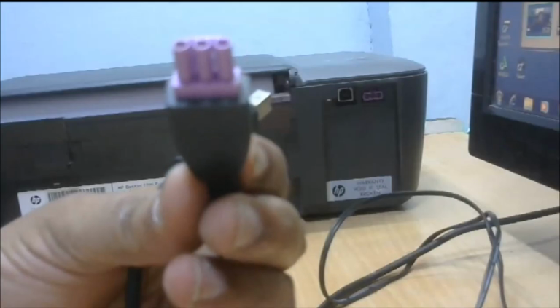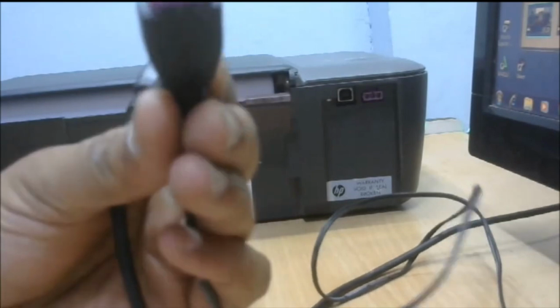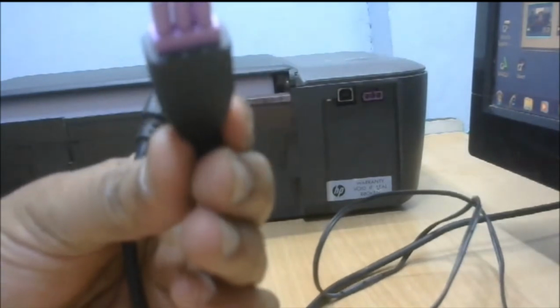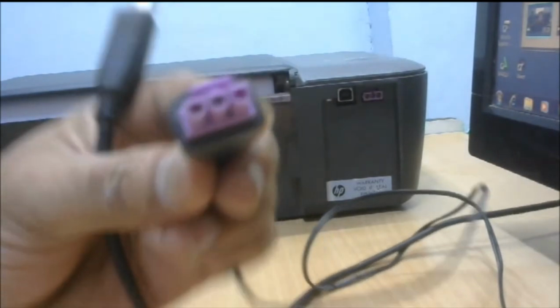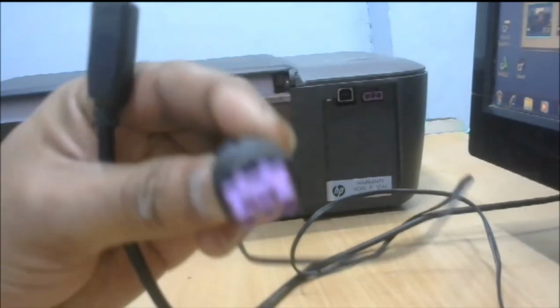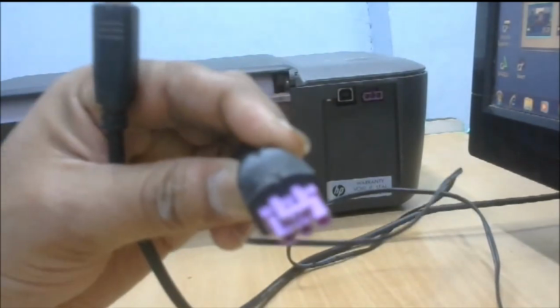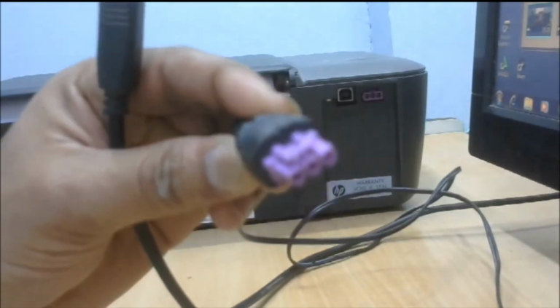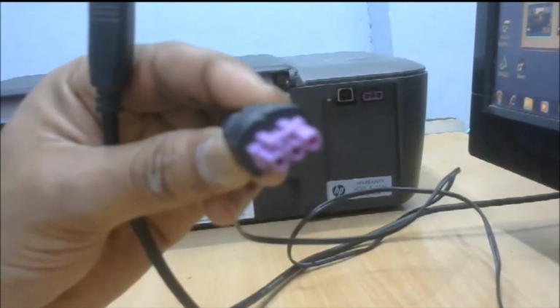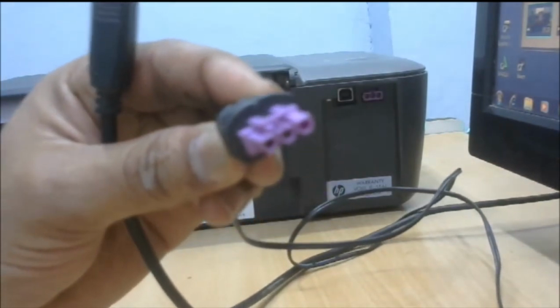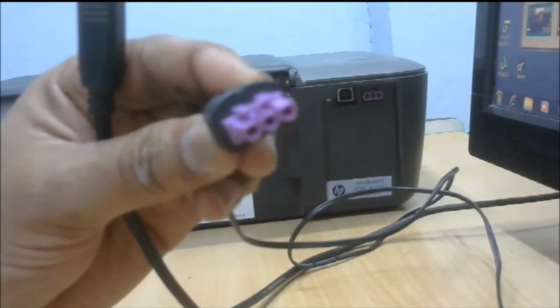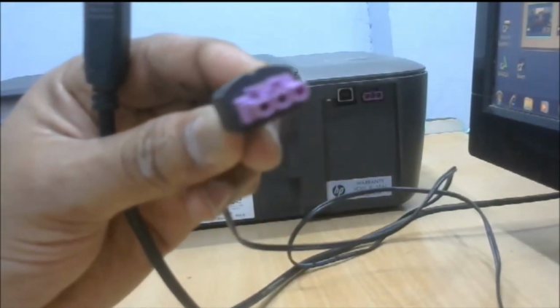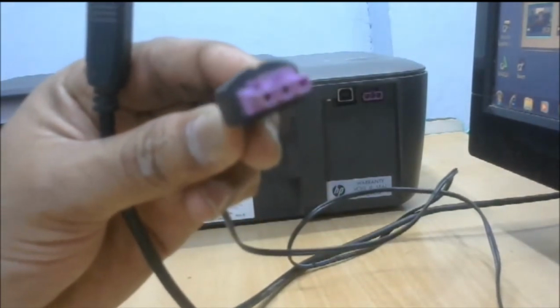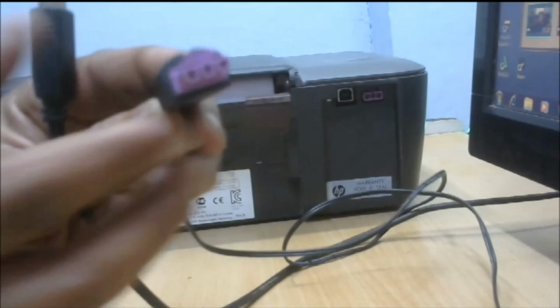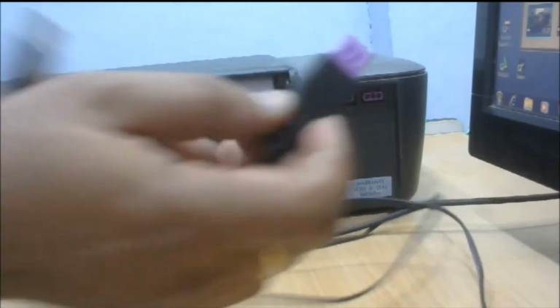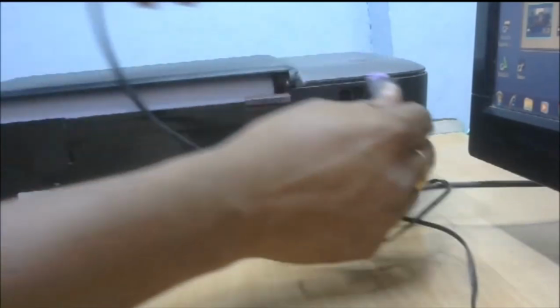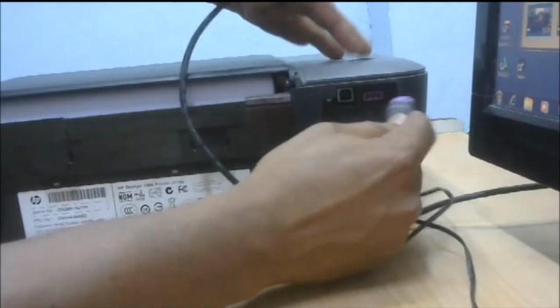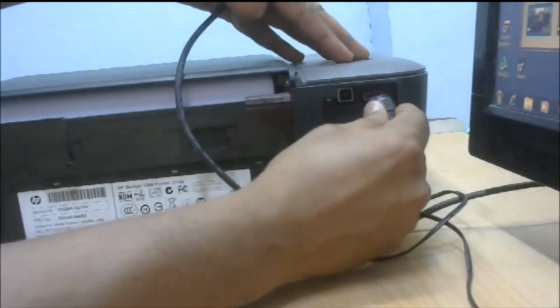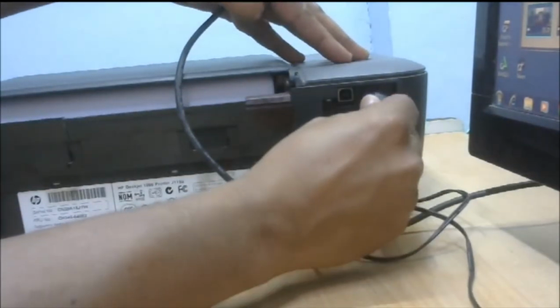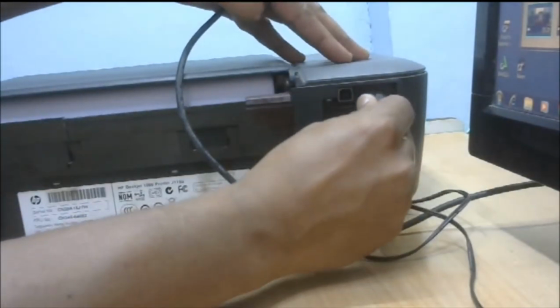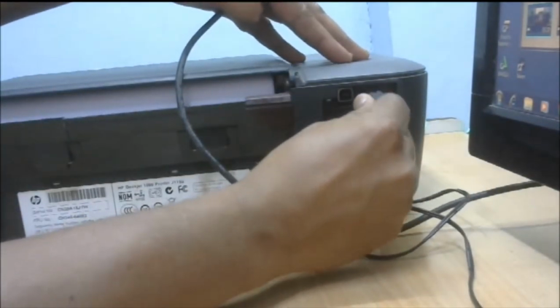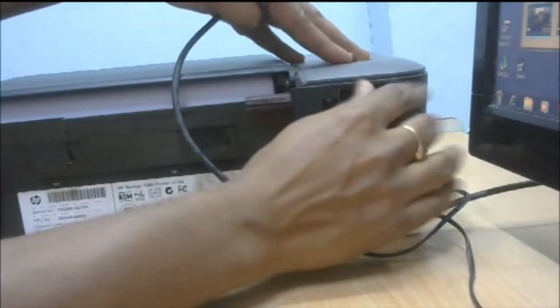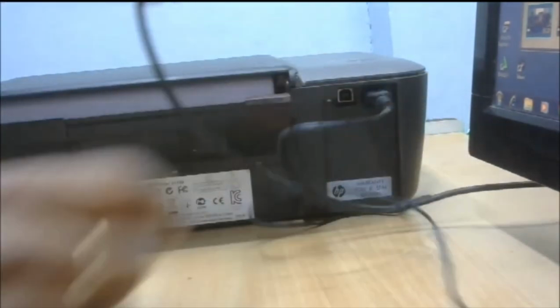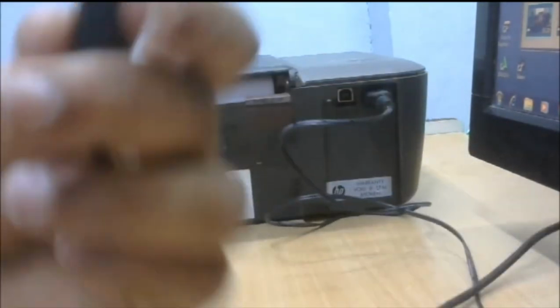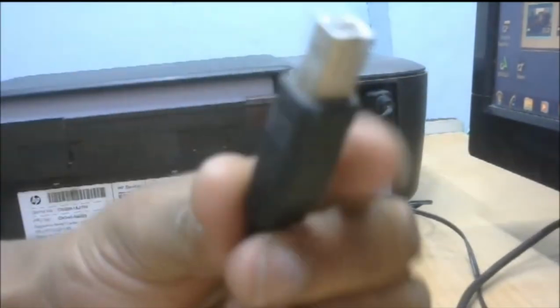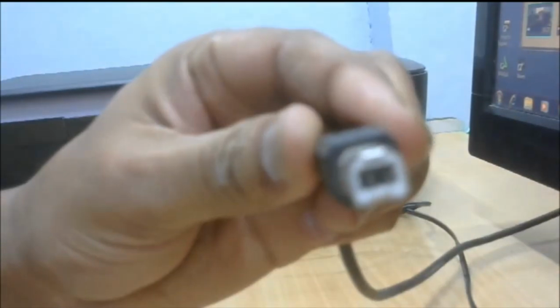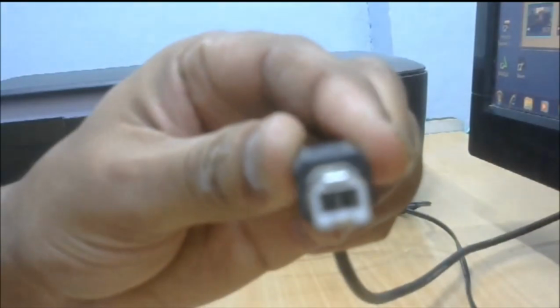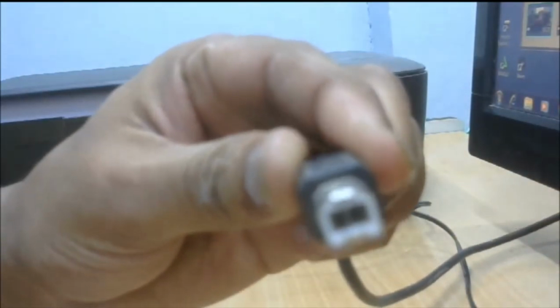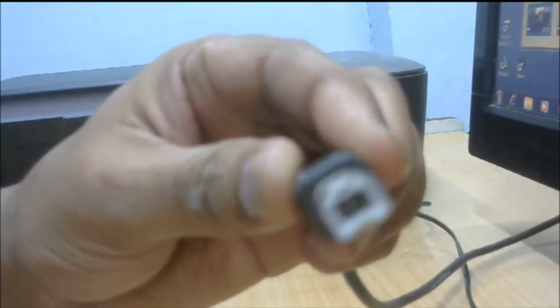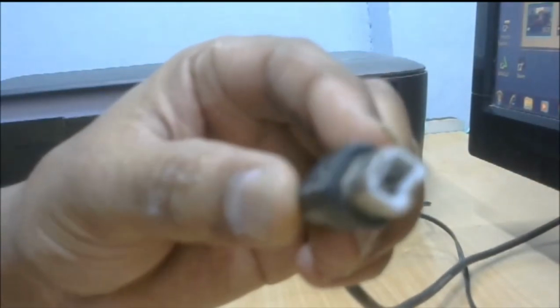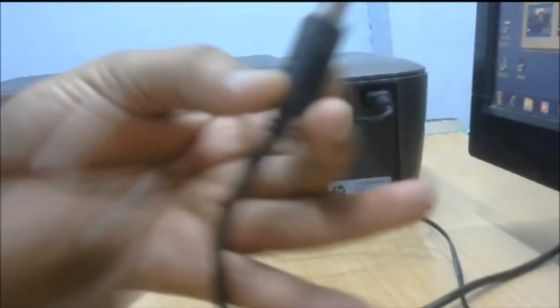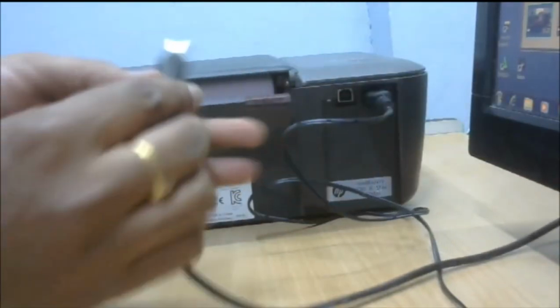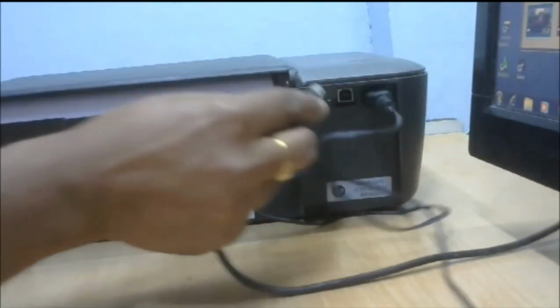This is the power supply adapter connector — I have to hold all 2 amps. I will connect the power socket. This is the micro USB data cable. I will connect it.